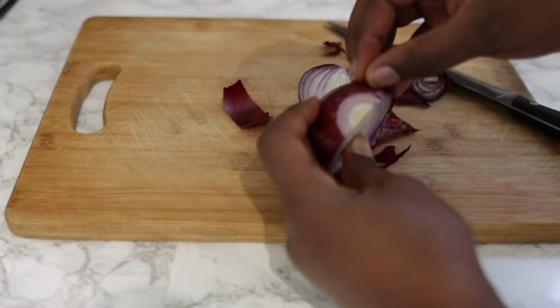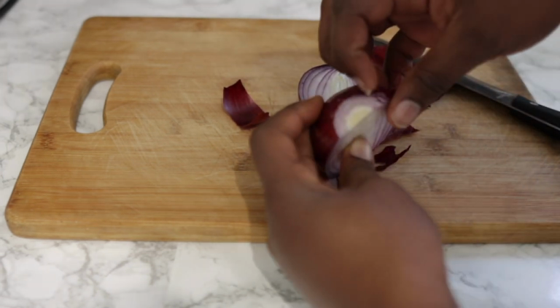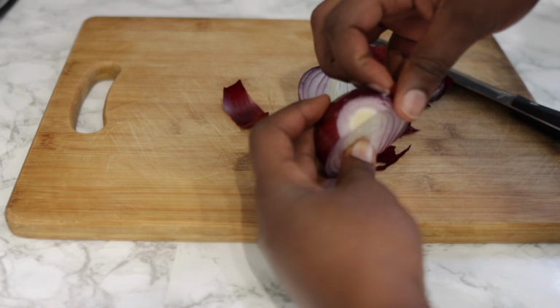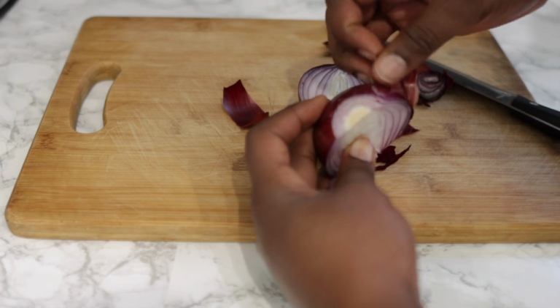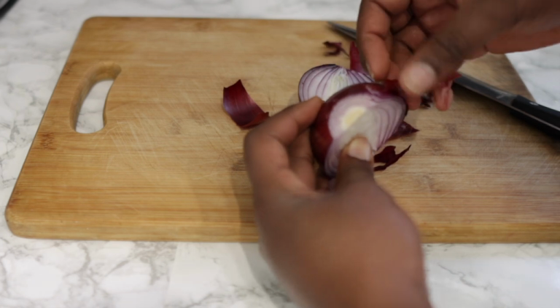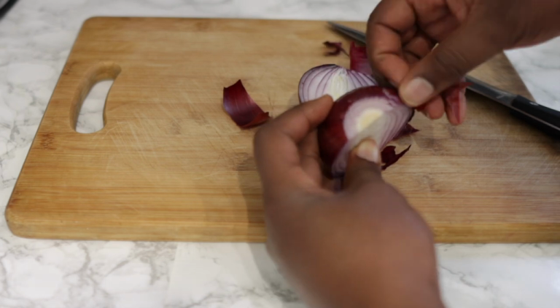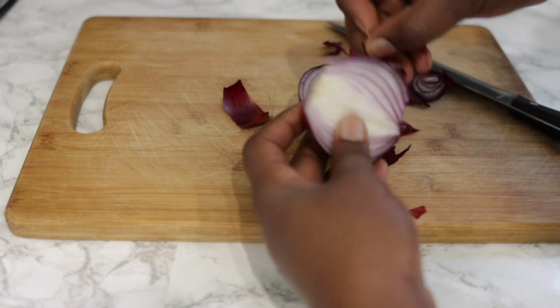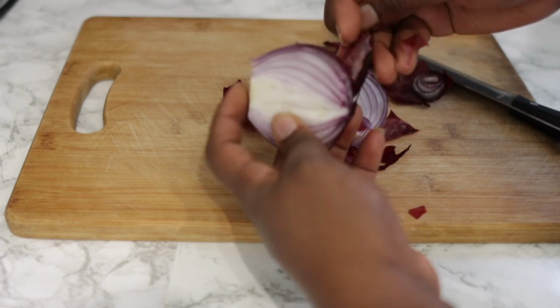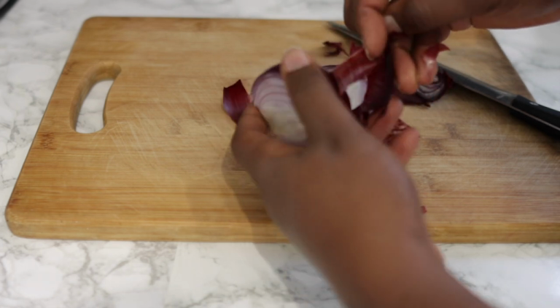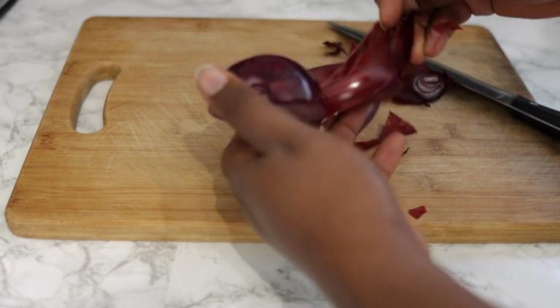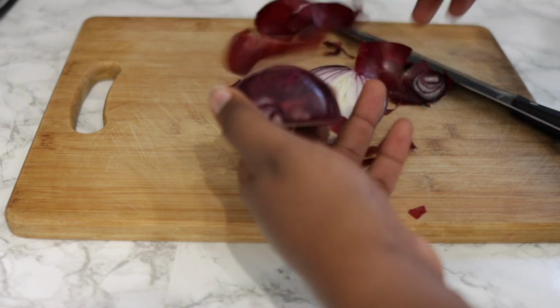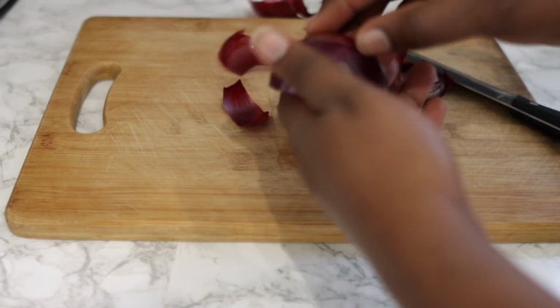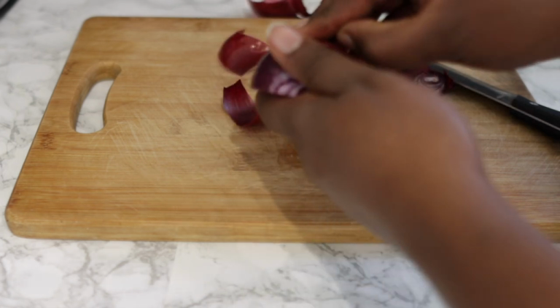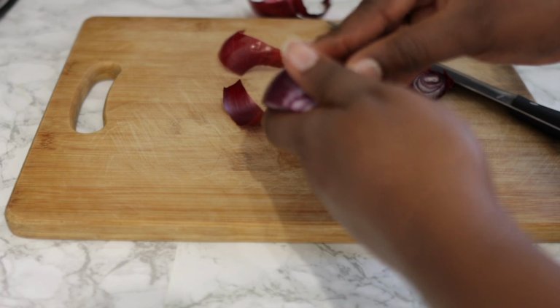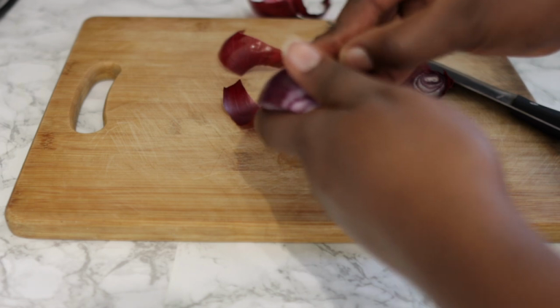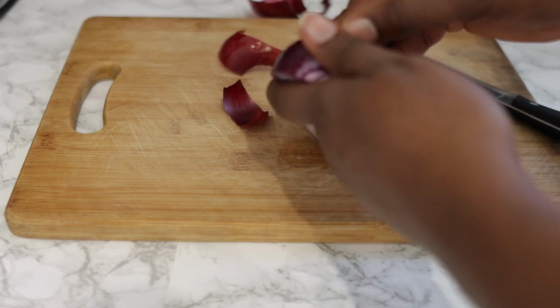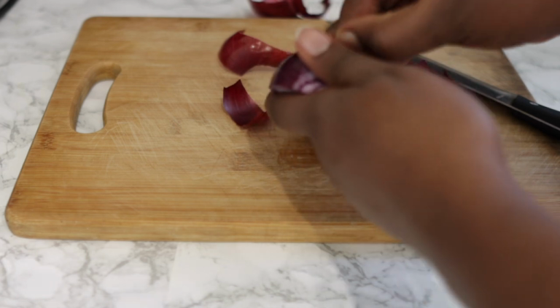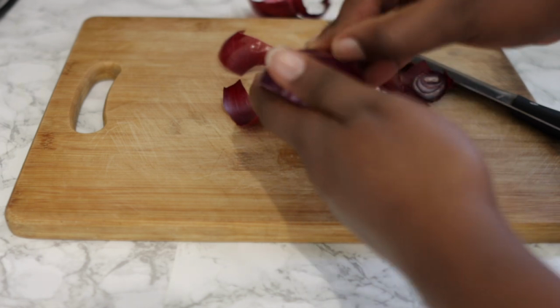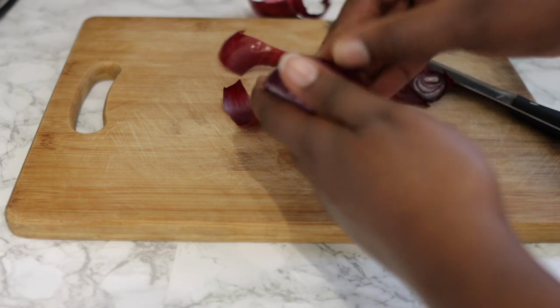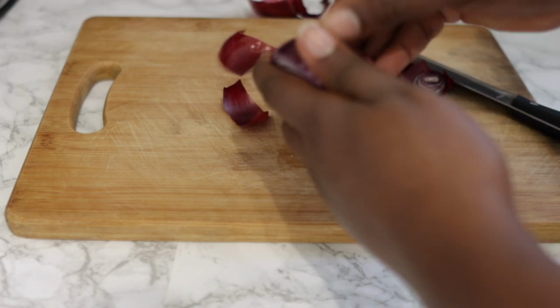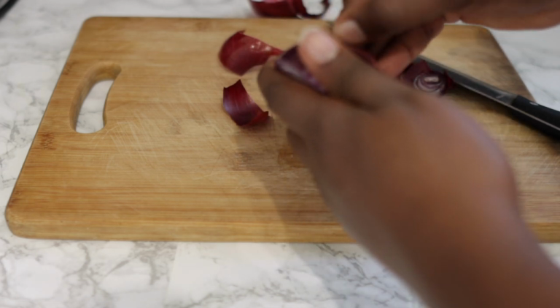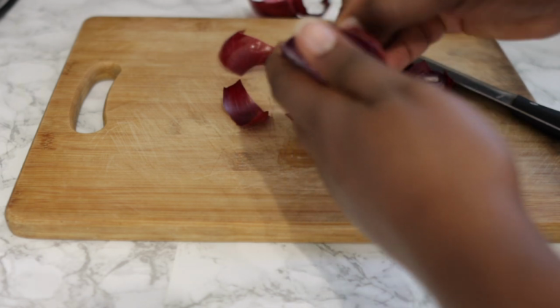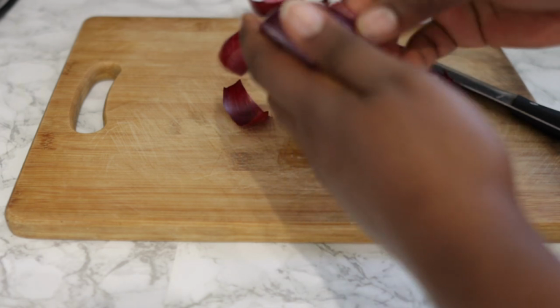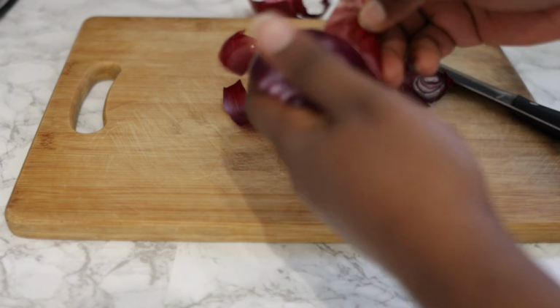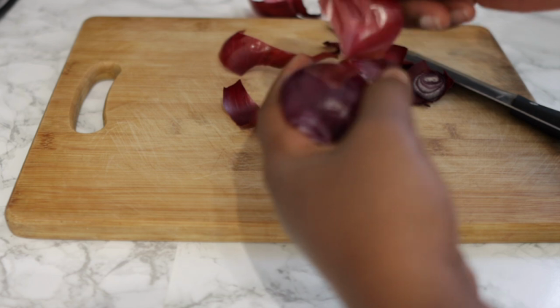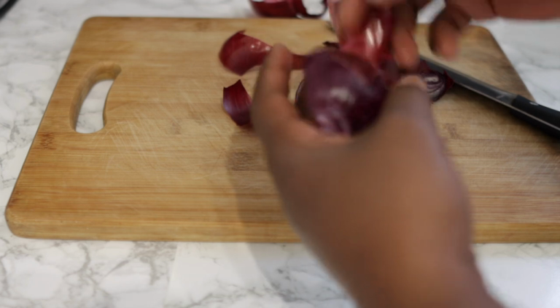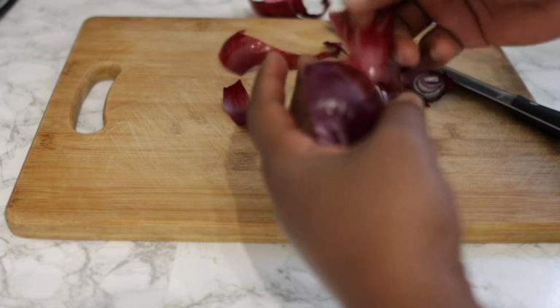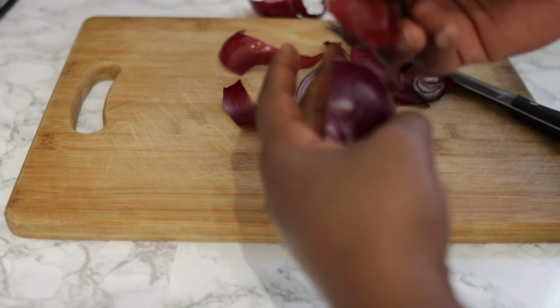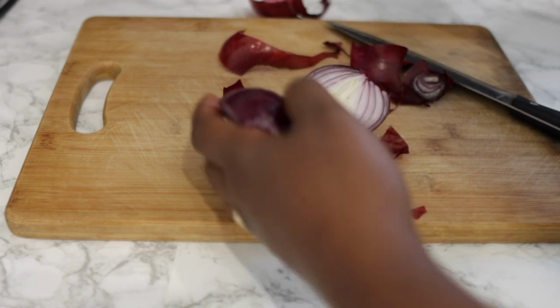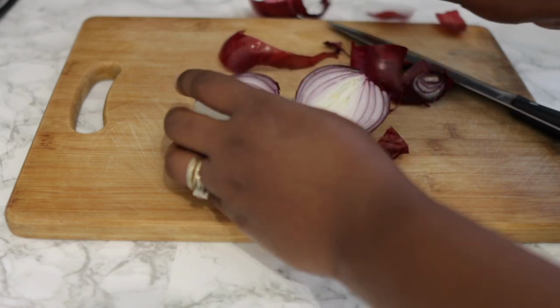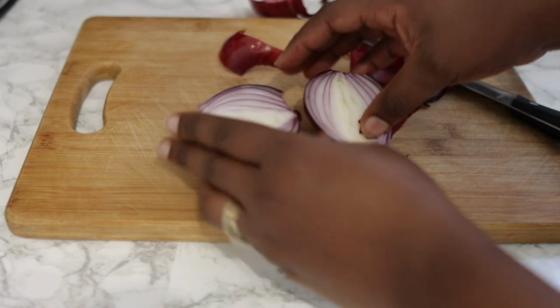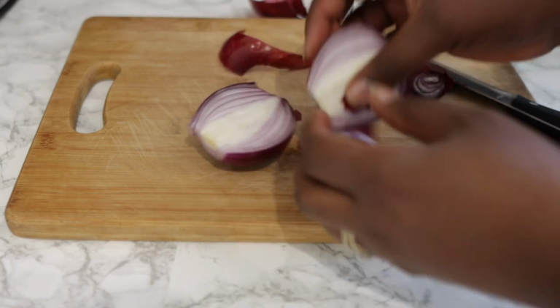You can alter these quantities based on the amount of oil you are trying to make — so you can use more onions, for example. Essentially you just want to chop and cut your onion, clear it out, and cut it into smaller pieces, and then we're going to move on to the next step.